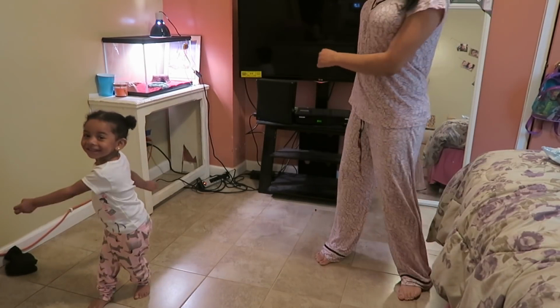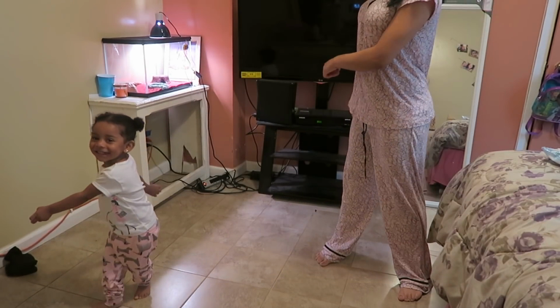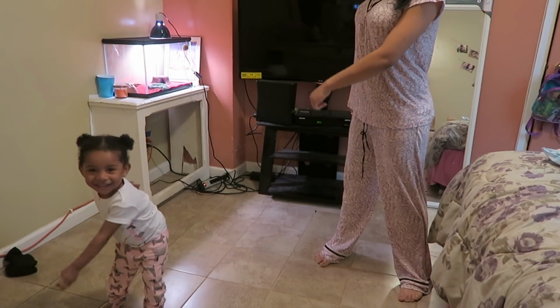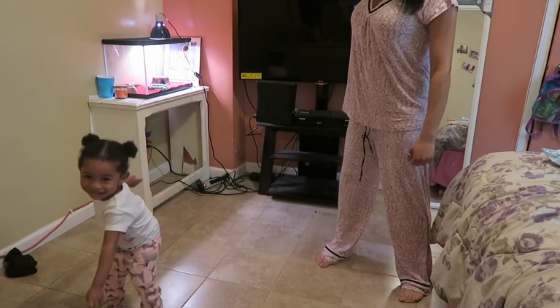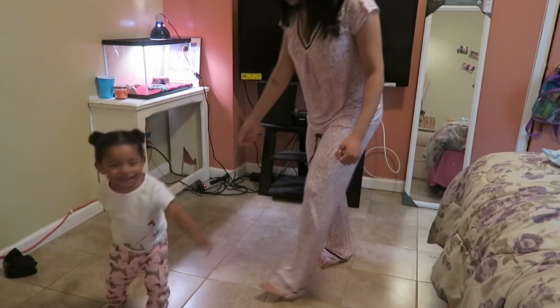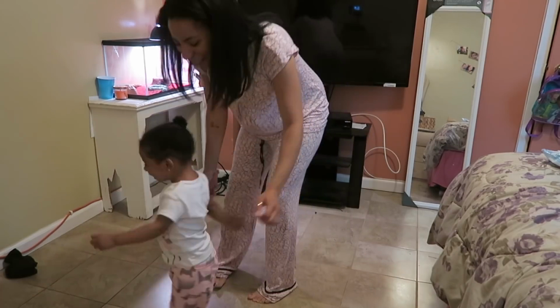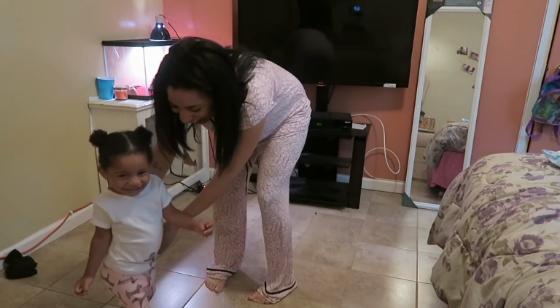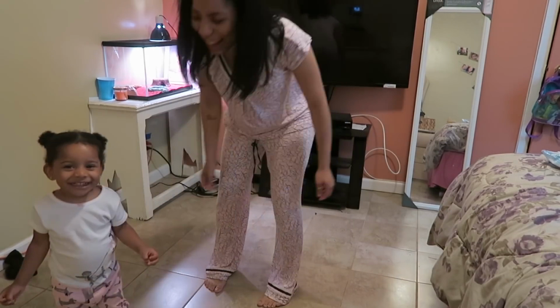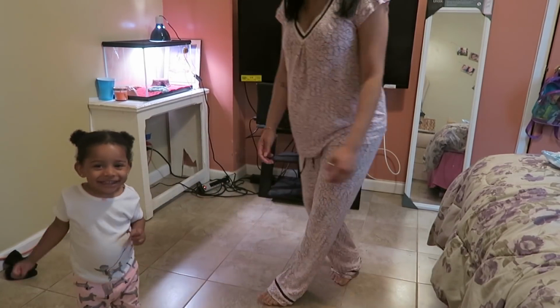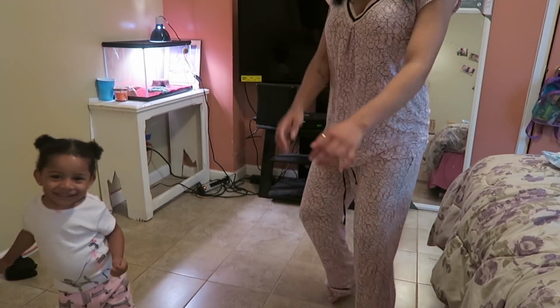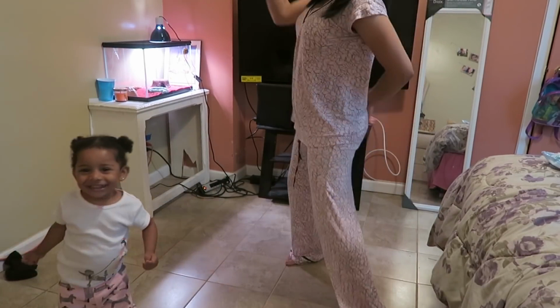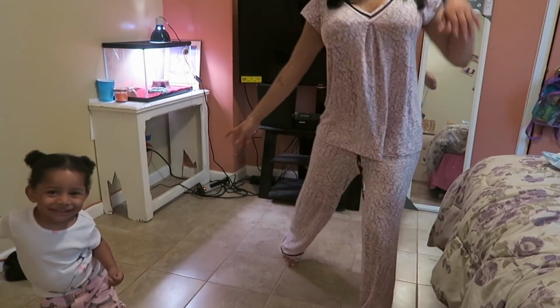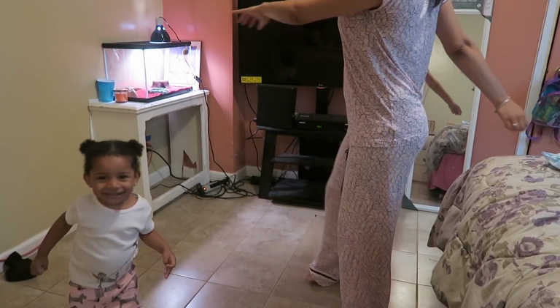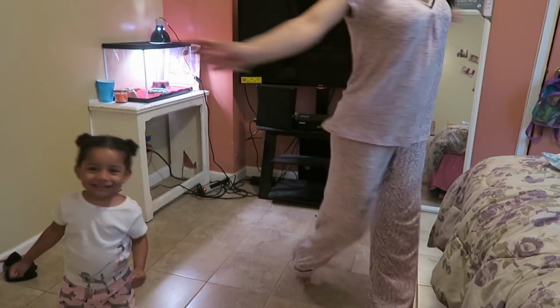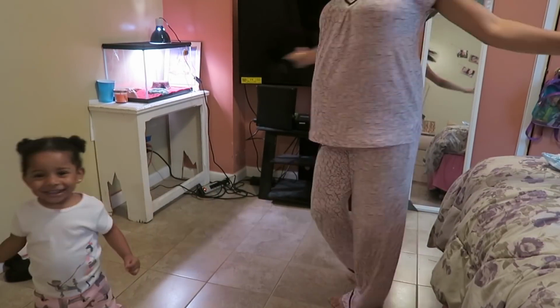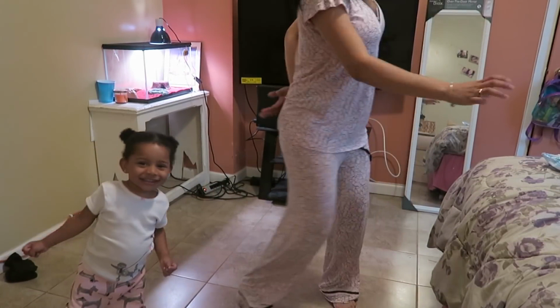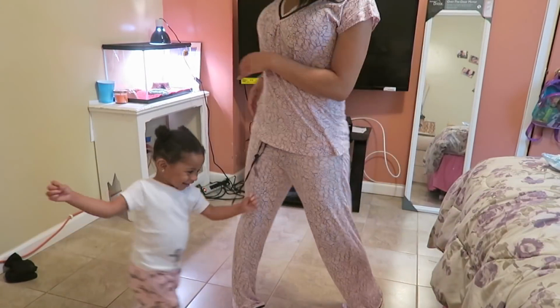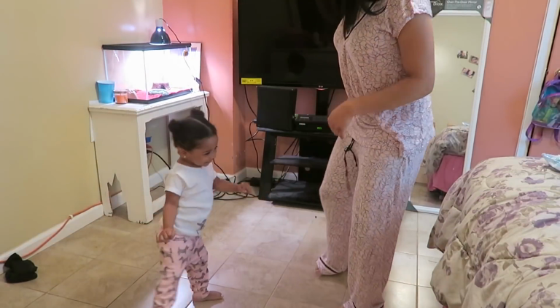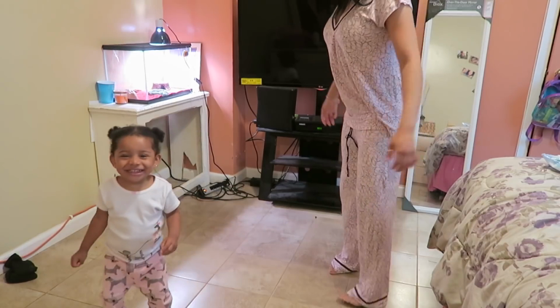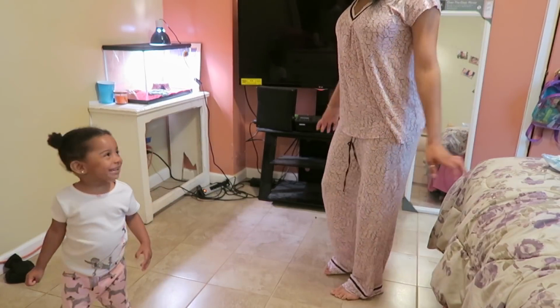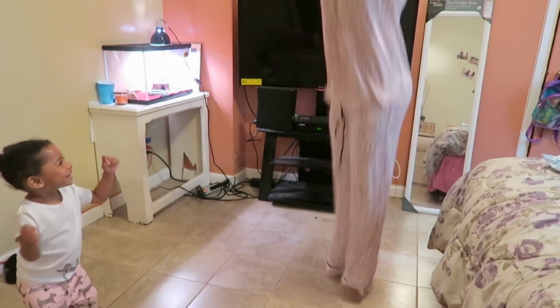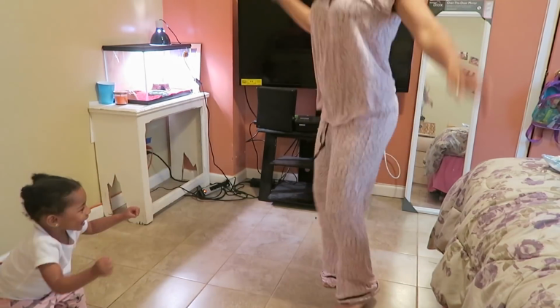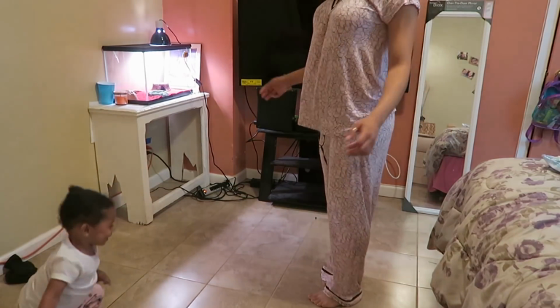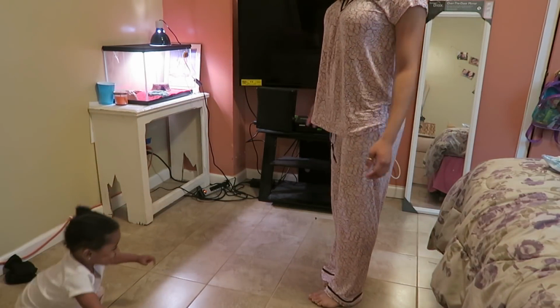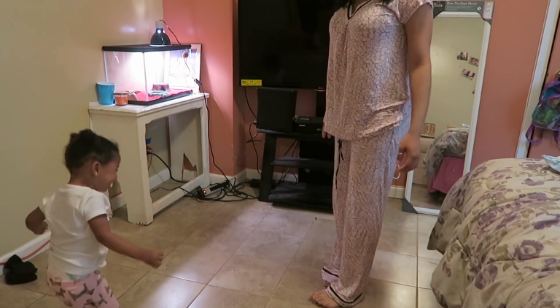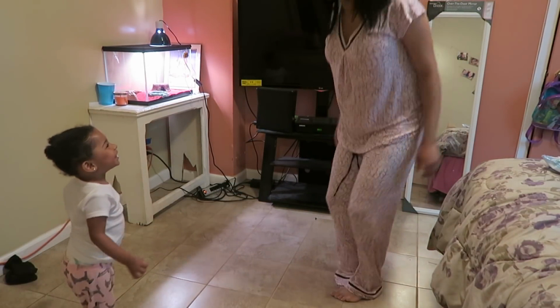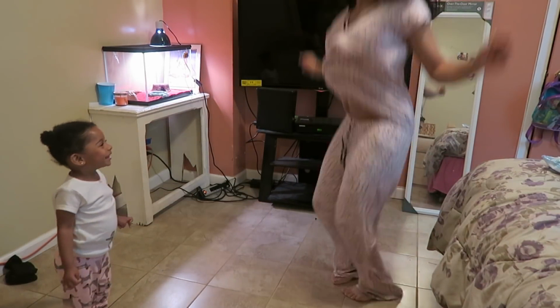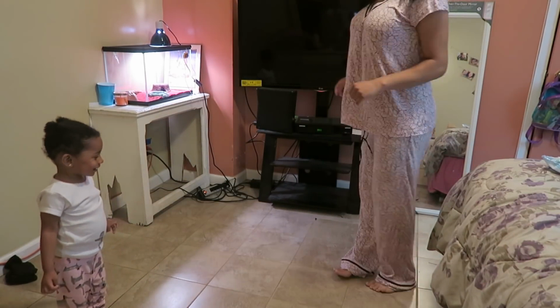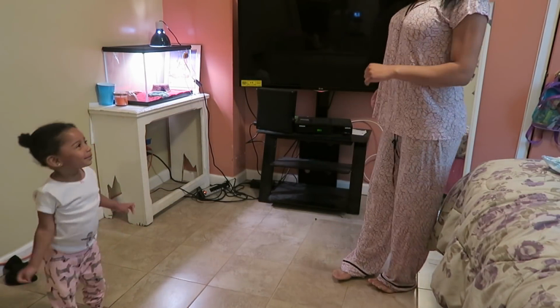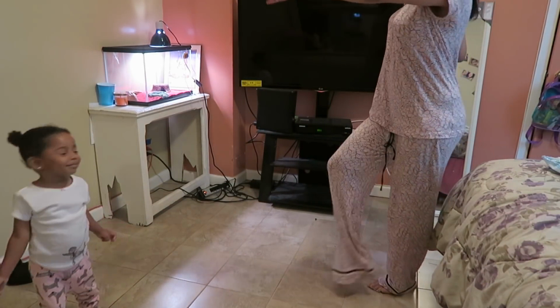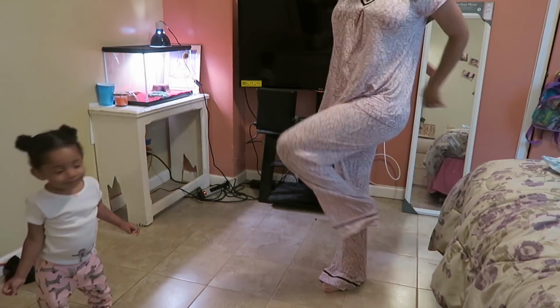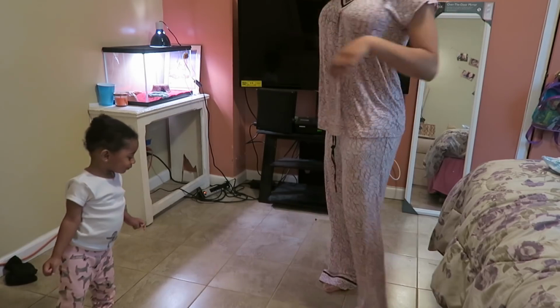I know we were supposed to be putting our clothes on, but Zoe's song came on and we had a dance party. We actually do this a lot, and I think it's one of the ways that I stay in shape. We just love dancing.